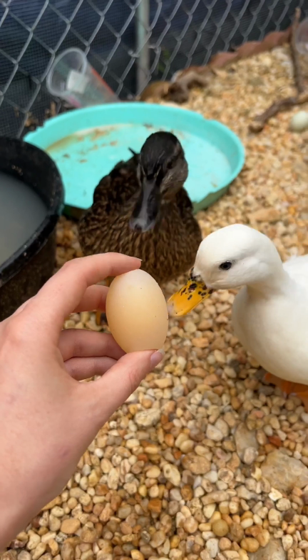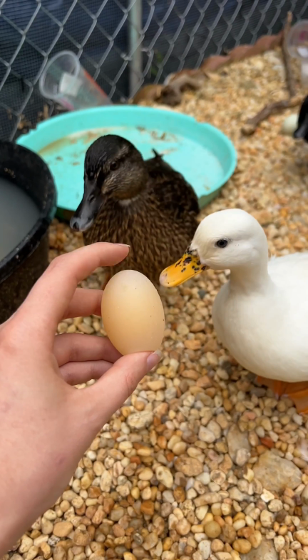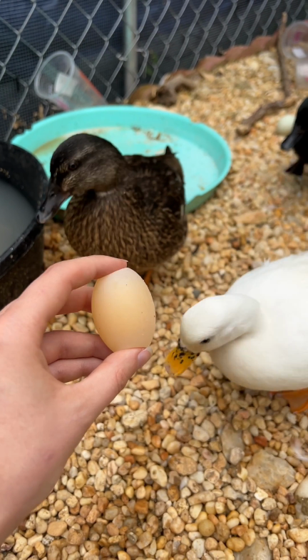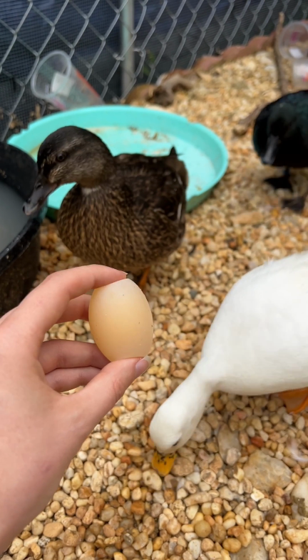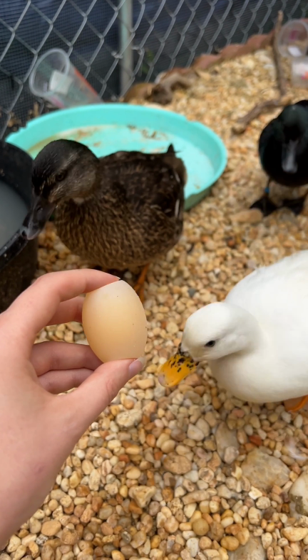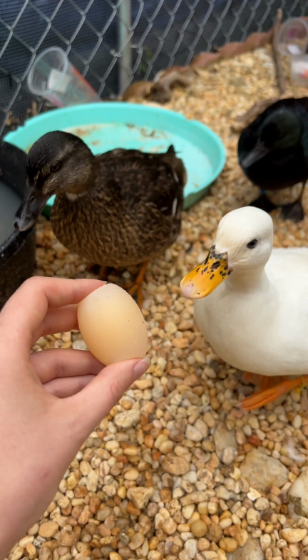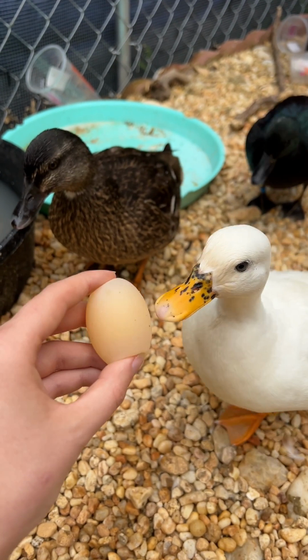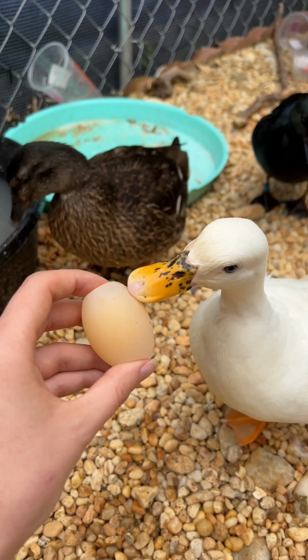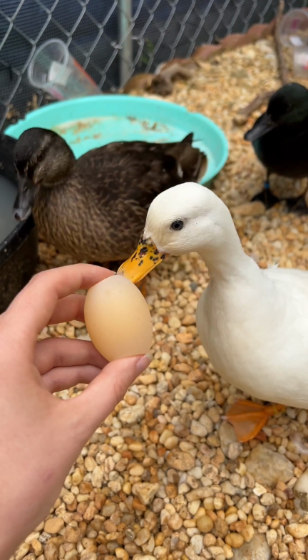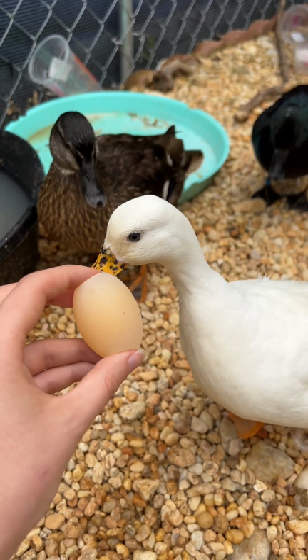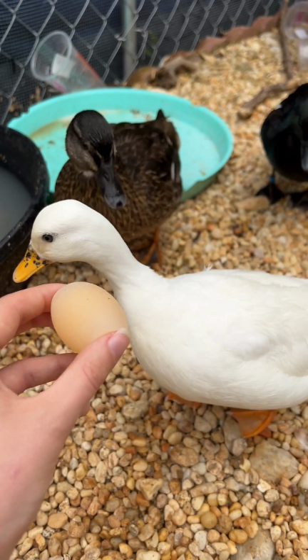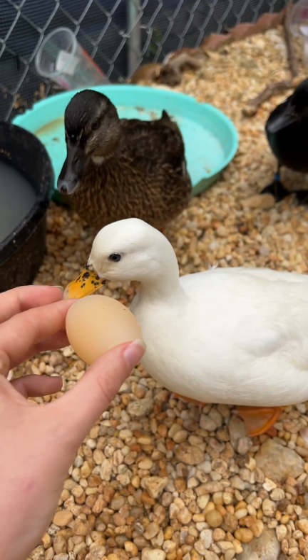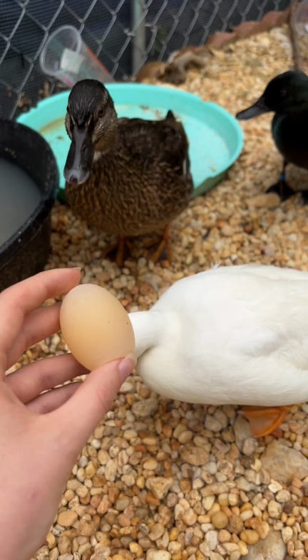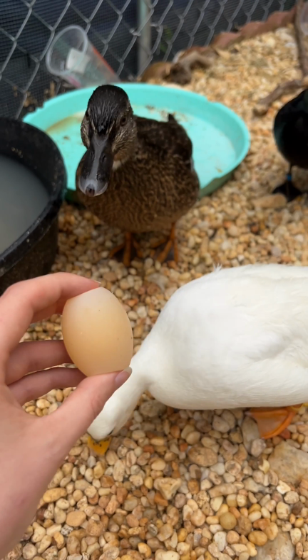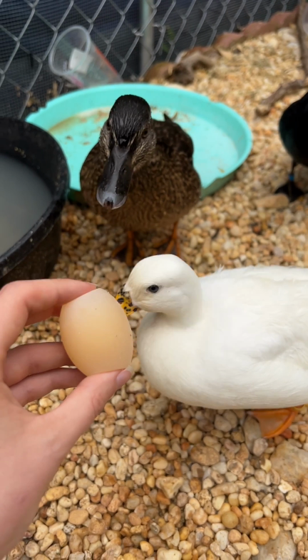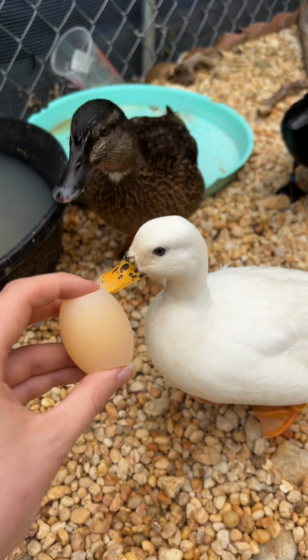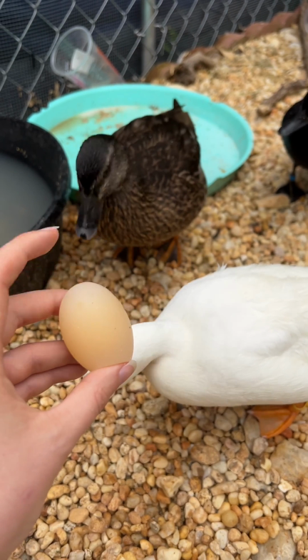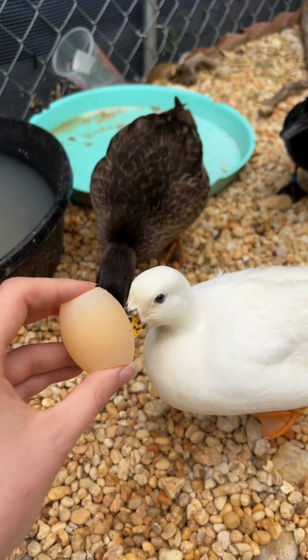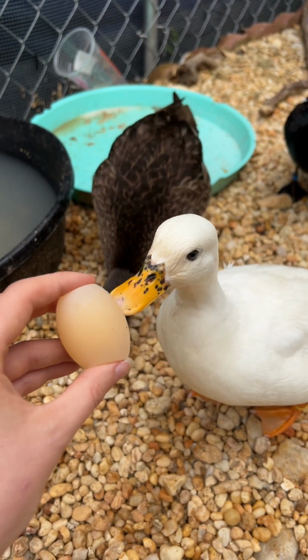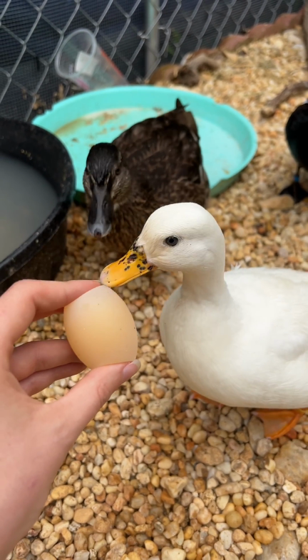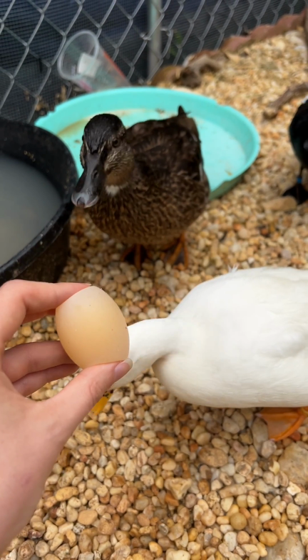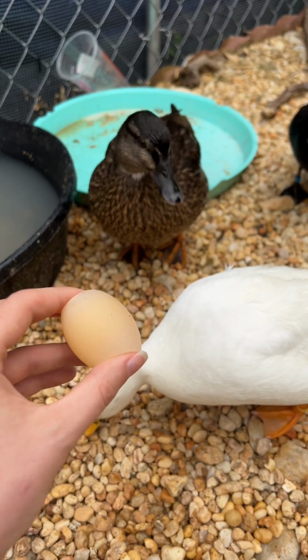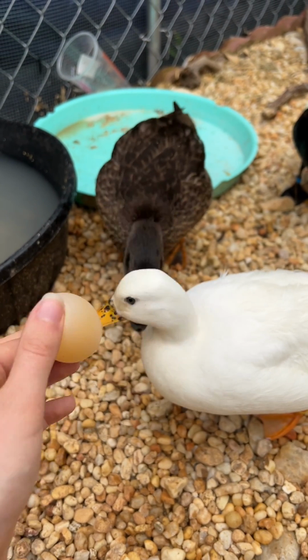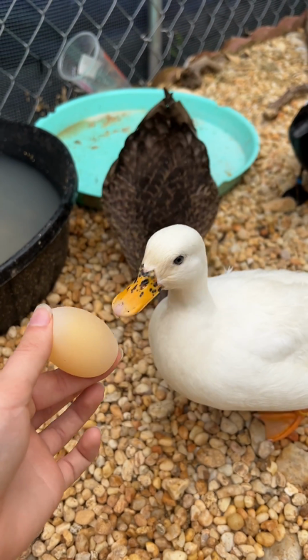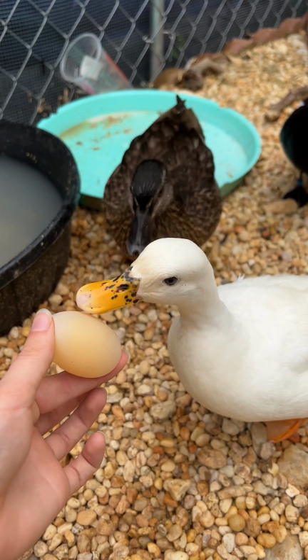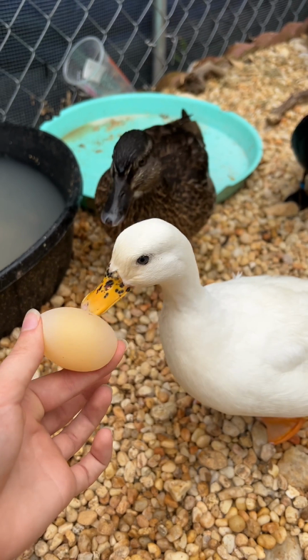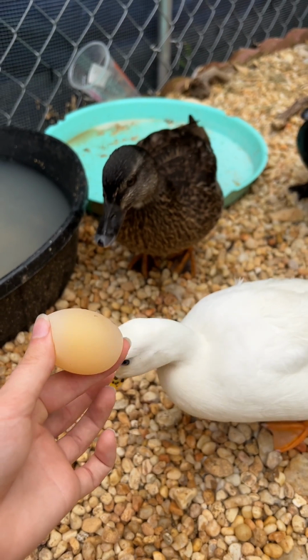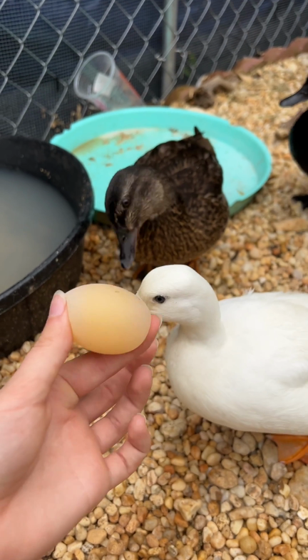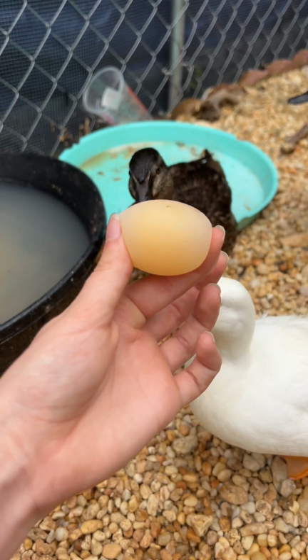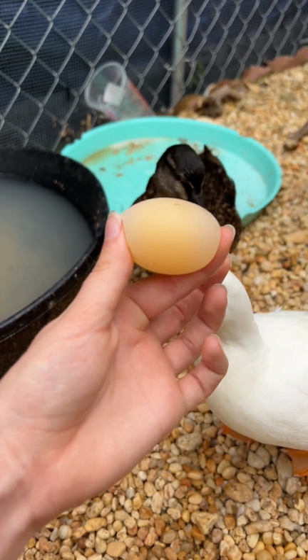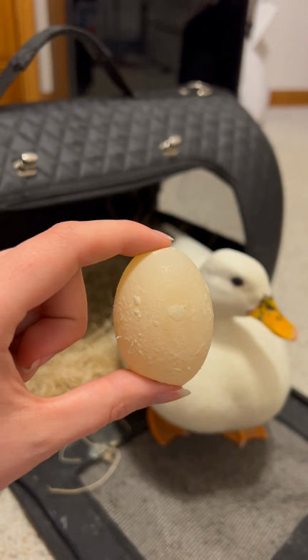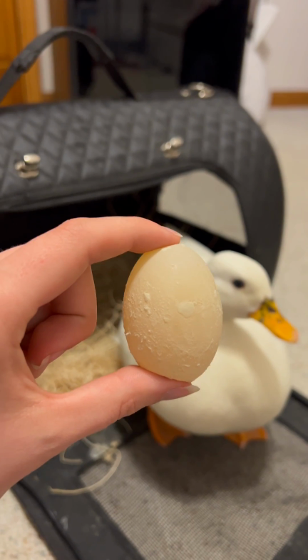Did you know that birds can lay eggs without shells, like the stuck egg here? One of the biggest misconceptions I see about shell-less eggs is that they are always caused by a calcium deficiency, but that's not the case. It's really important to know the actual cause of your bird's shell-less egg because they can be really dangerous if they break inside your bird and cause an infection.